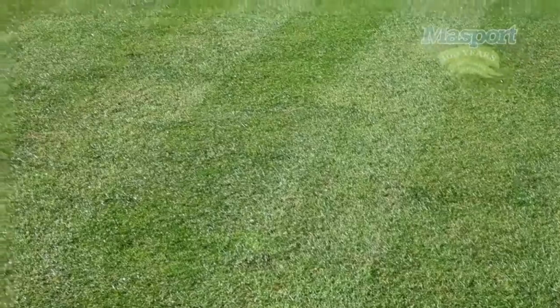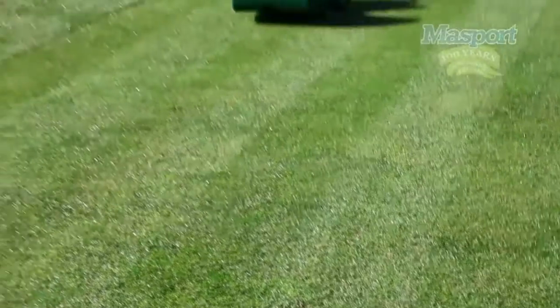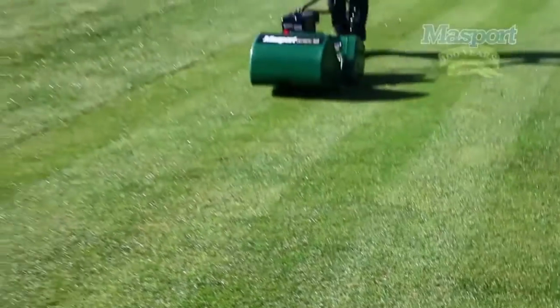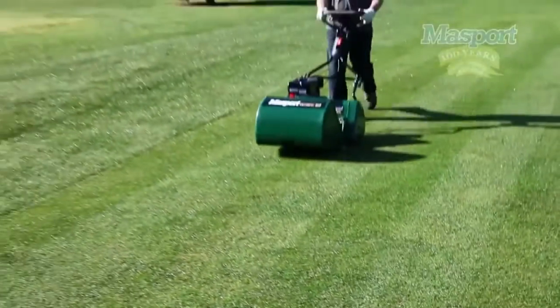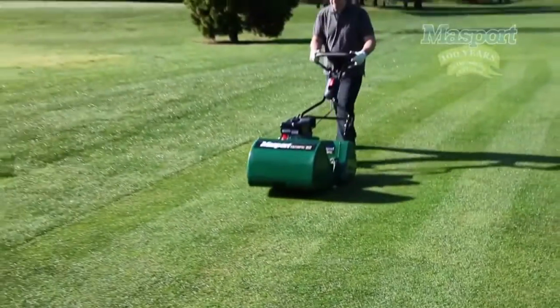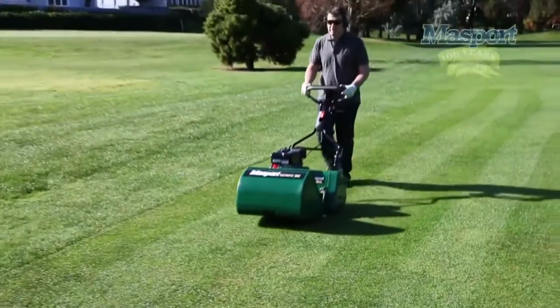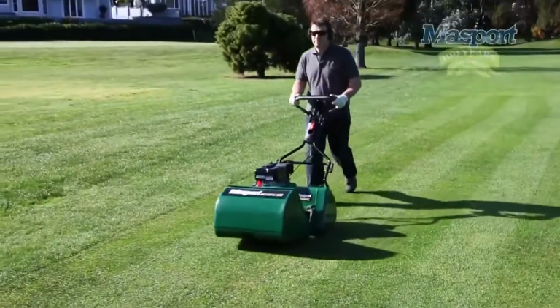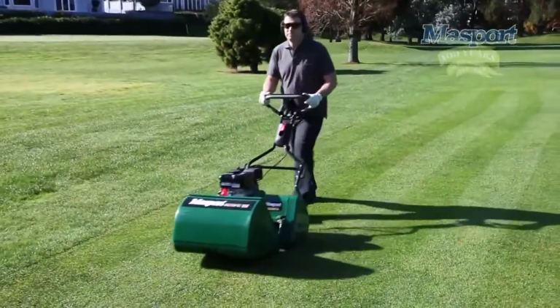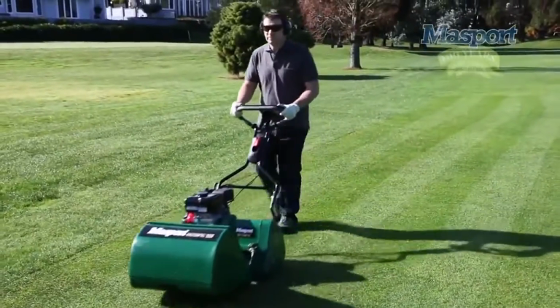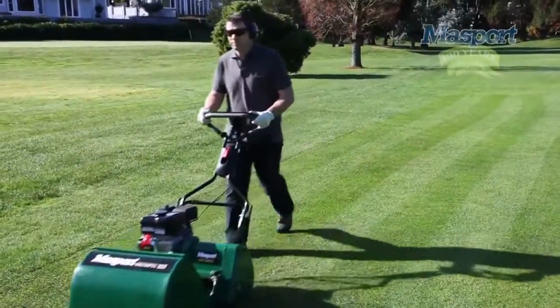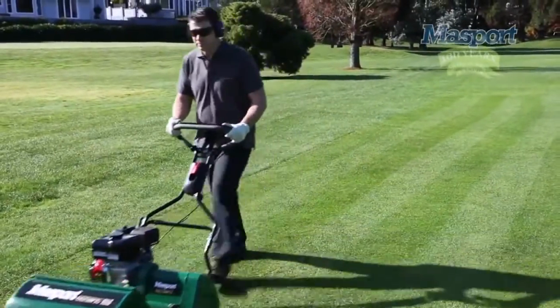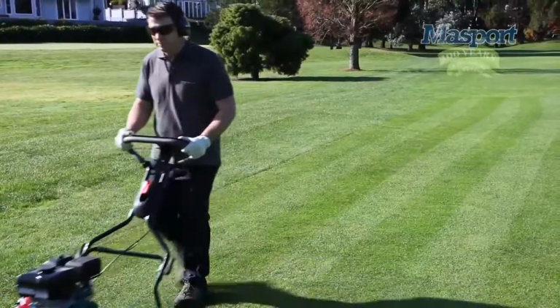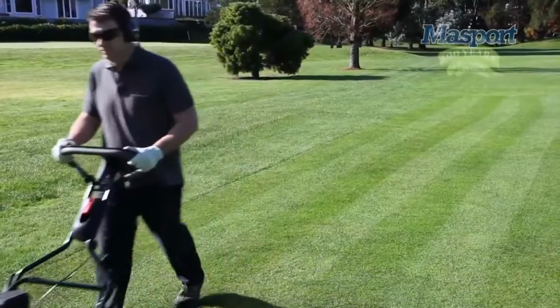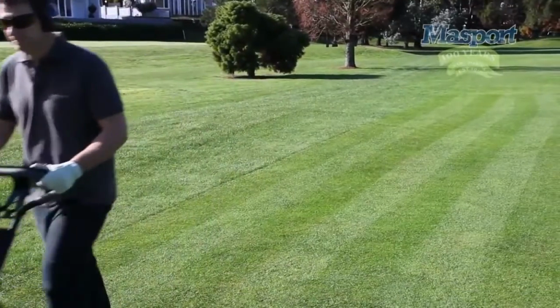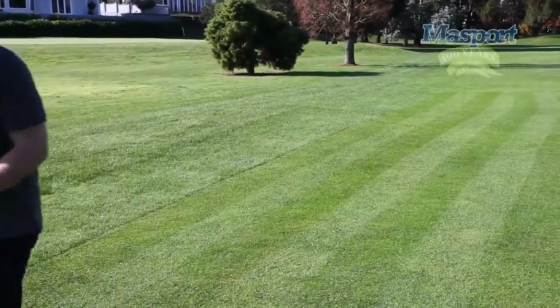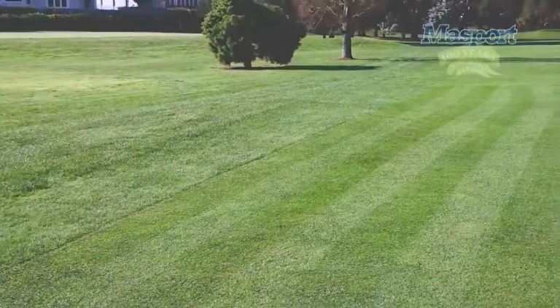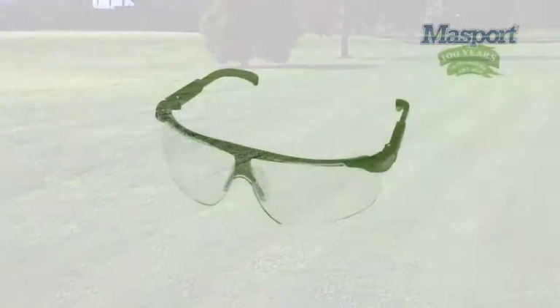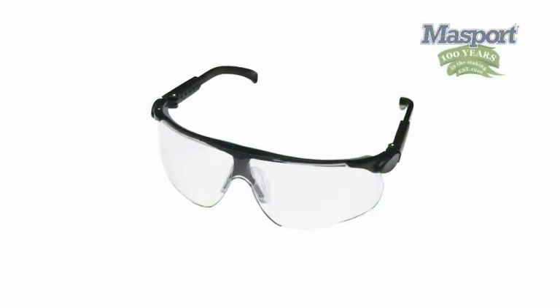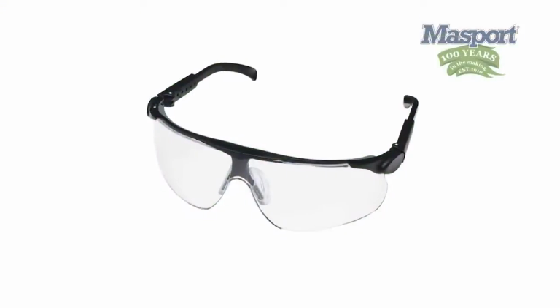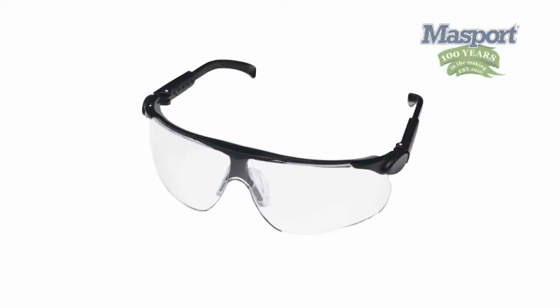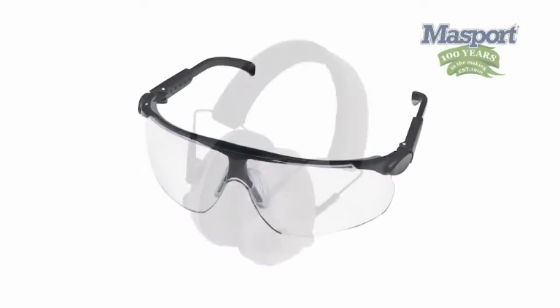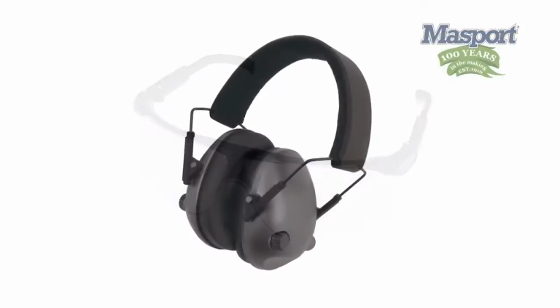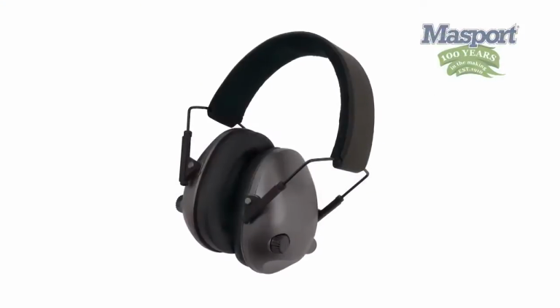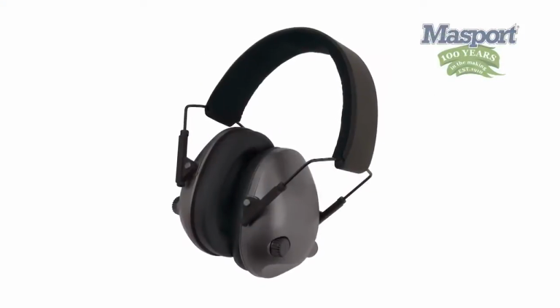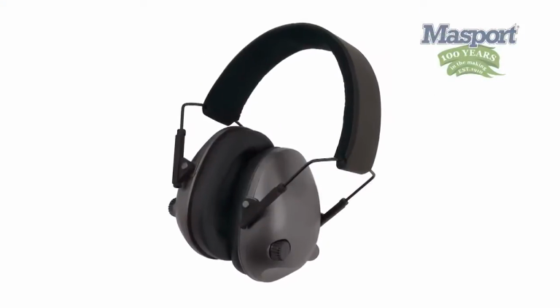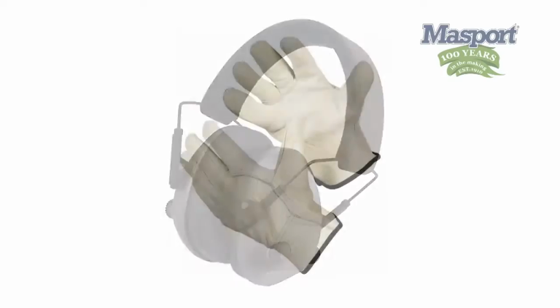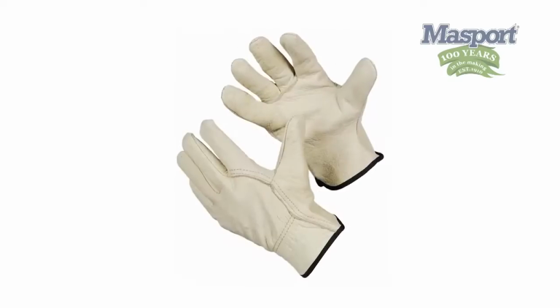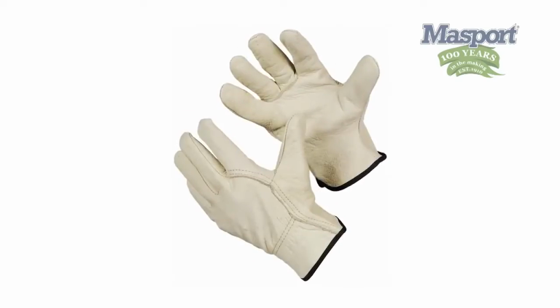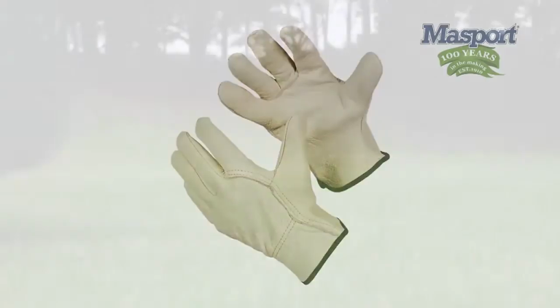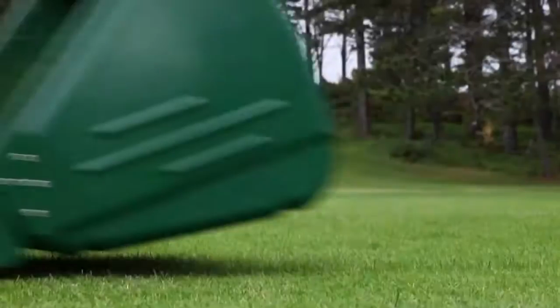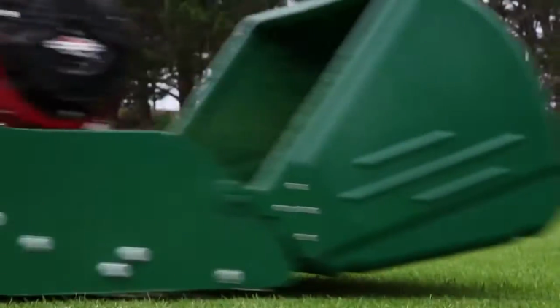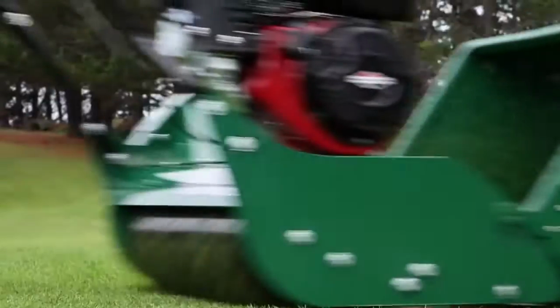Safety equipment is paramount when it comes to operator safety. Massport recommends at a minimum appropriate safety glasses, earmuffs or plugs, and gloves when operating power garden products.